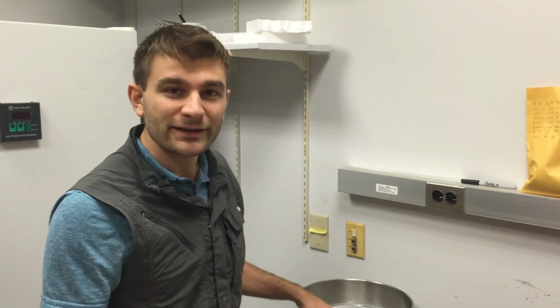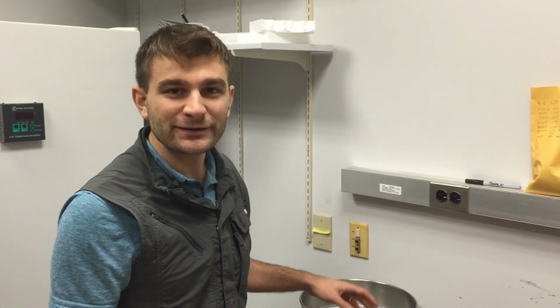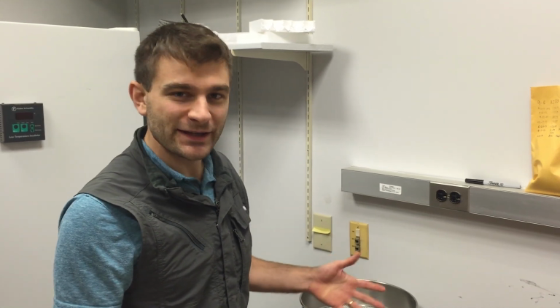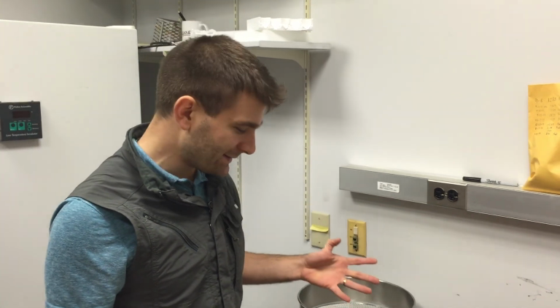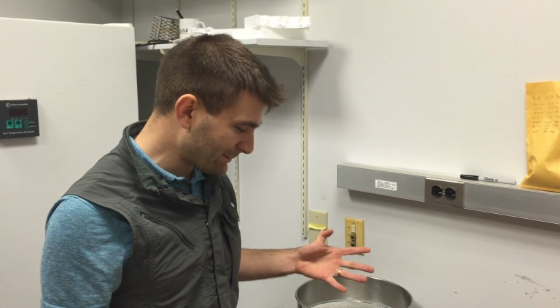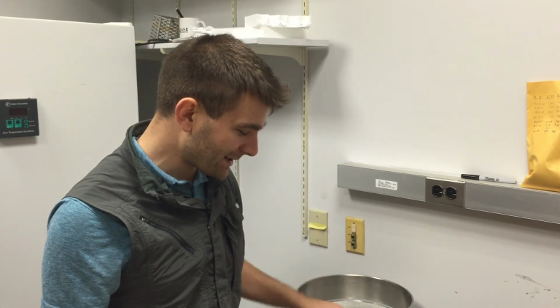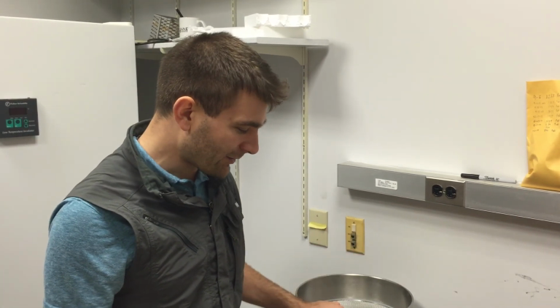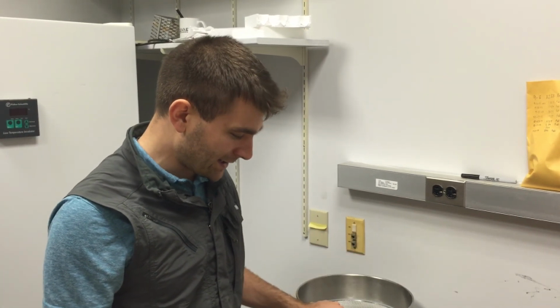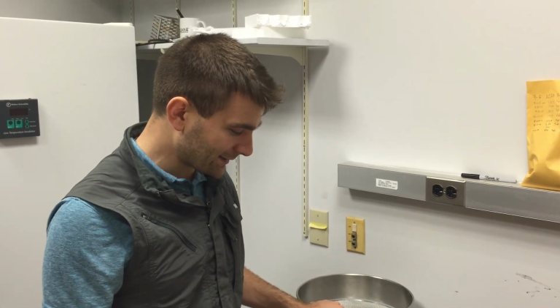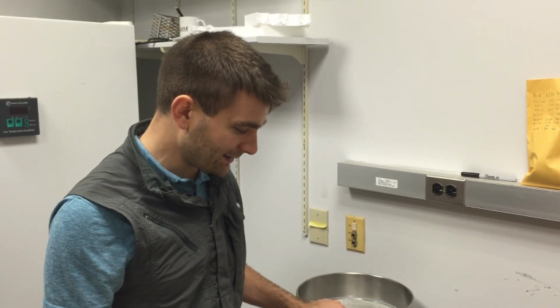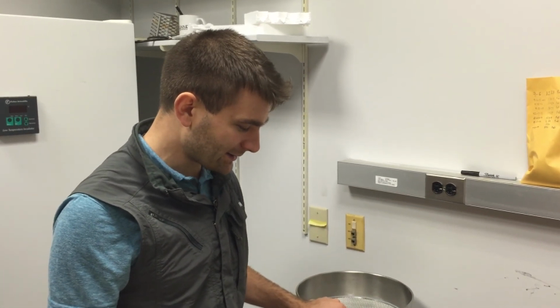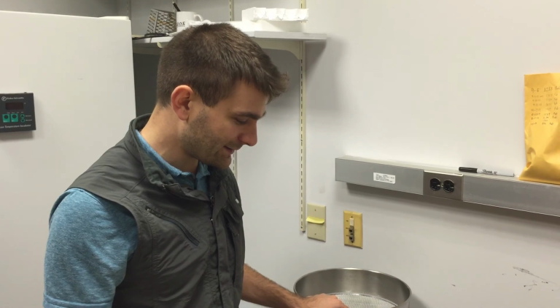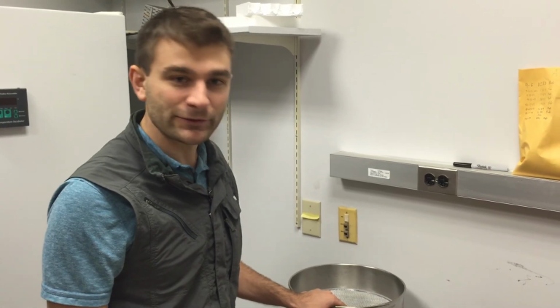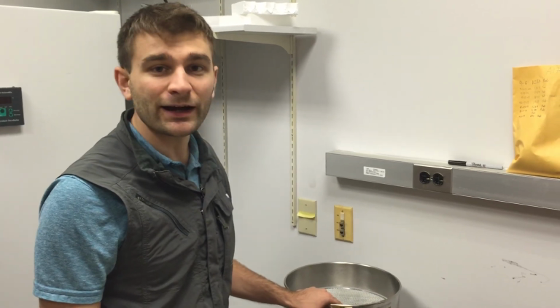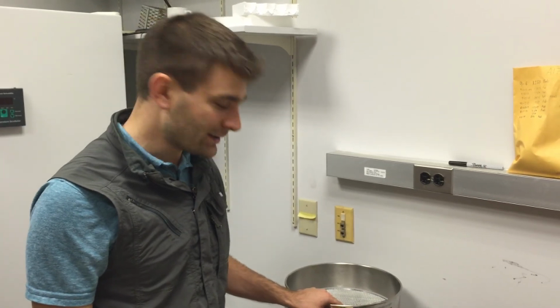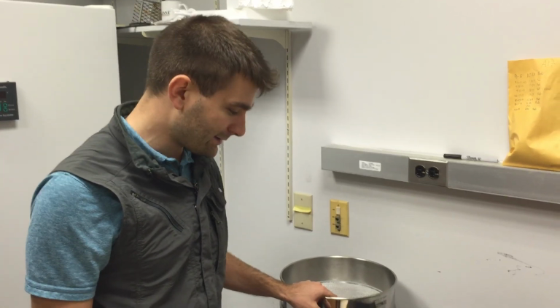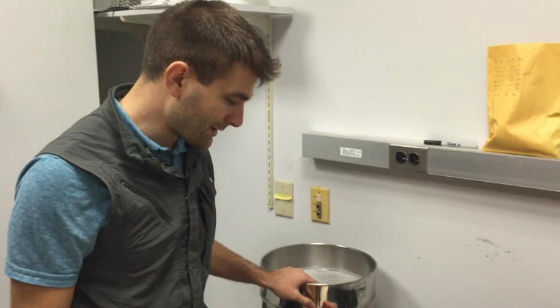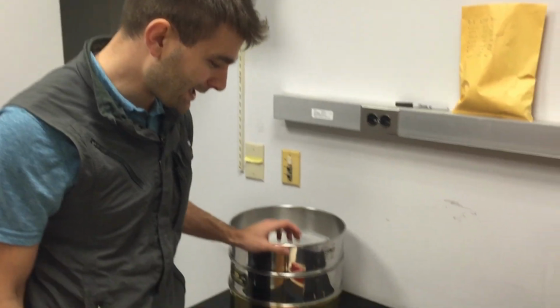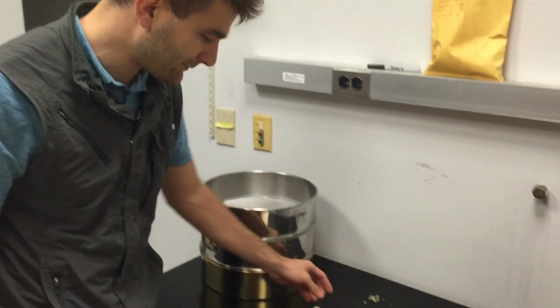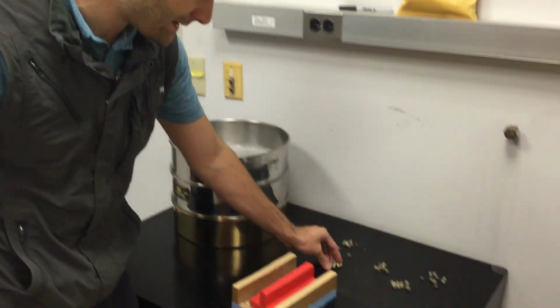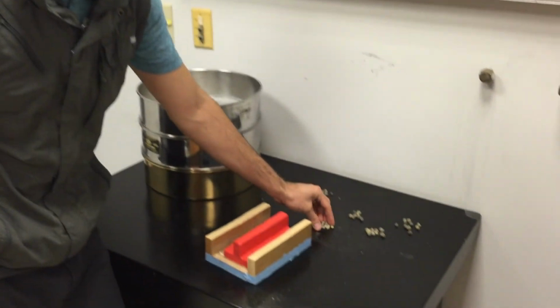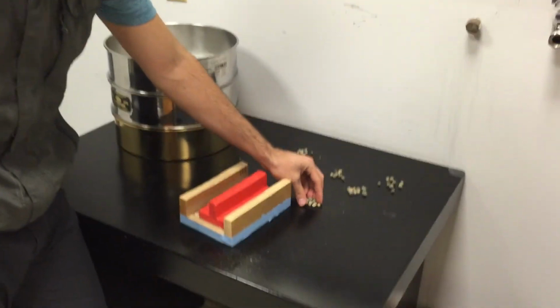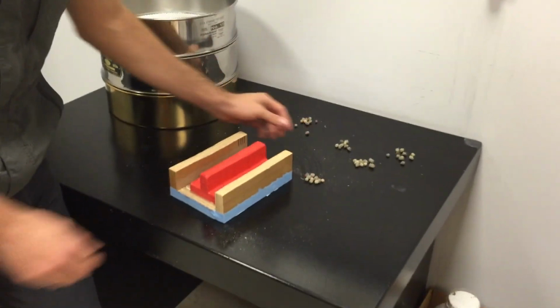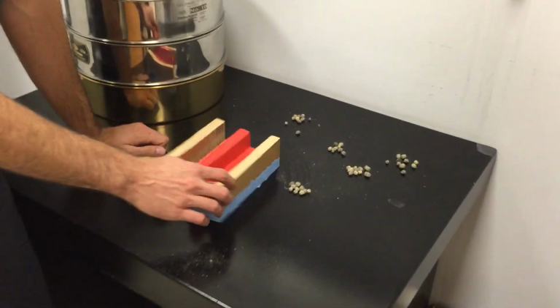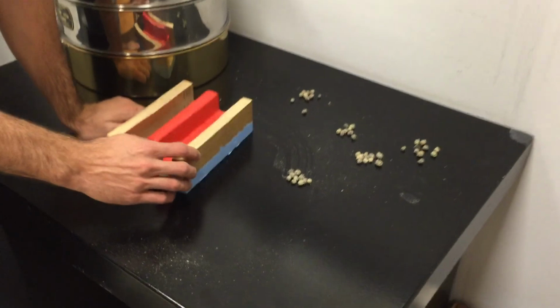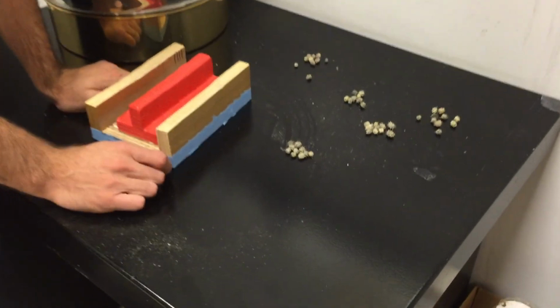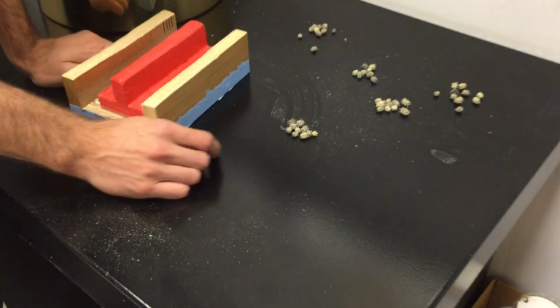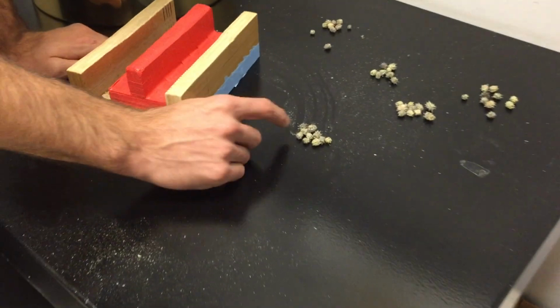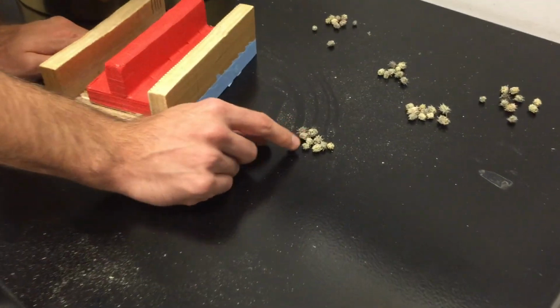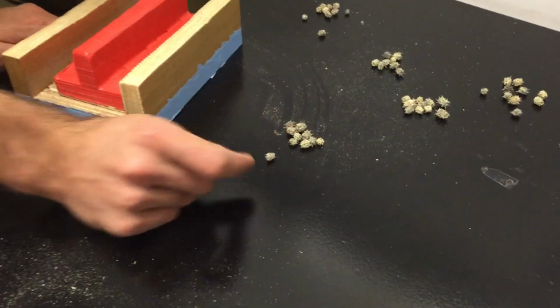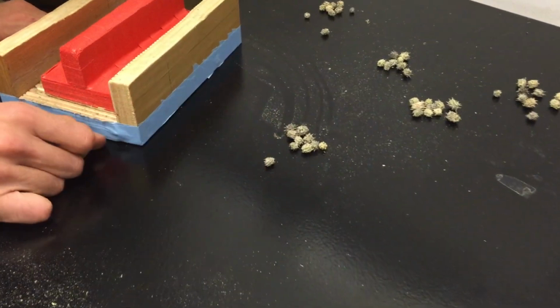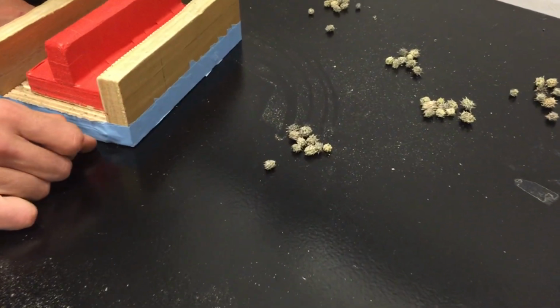This video is to demonstrate how I isolate seeds from Medicago. The ones I have today are seed pods of Medicago truncatula A17, ecotype.